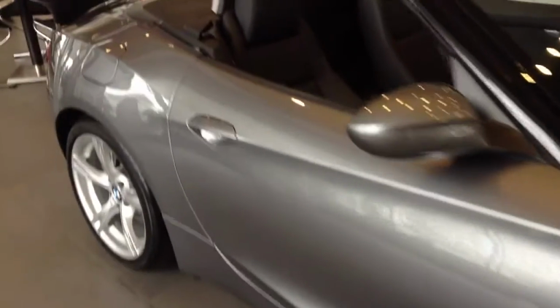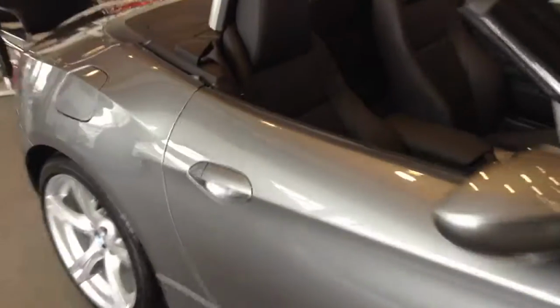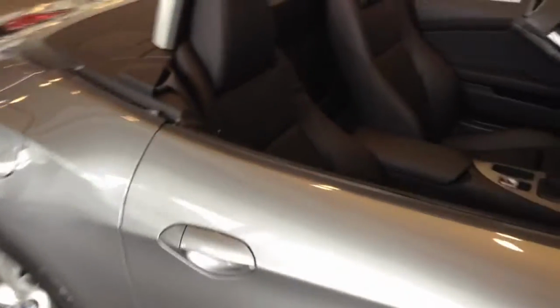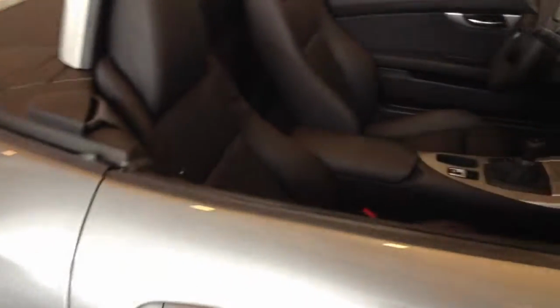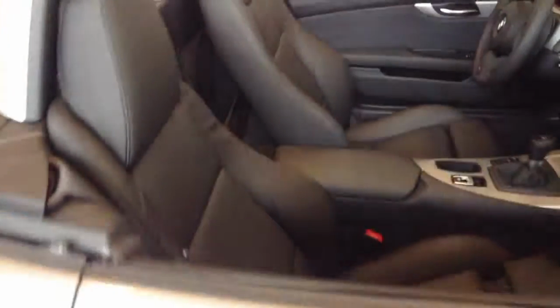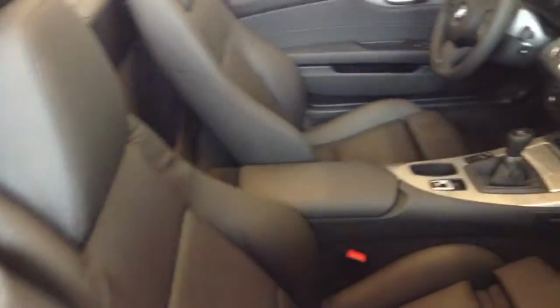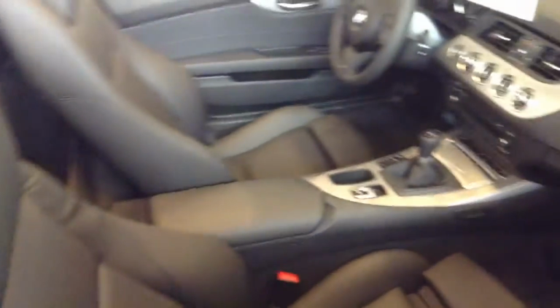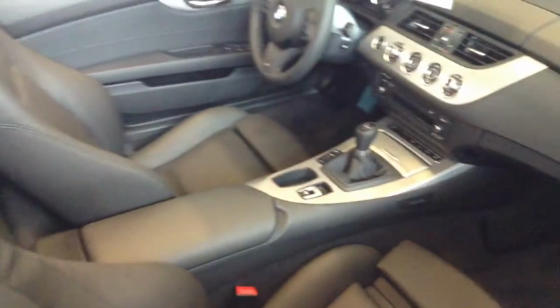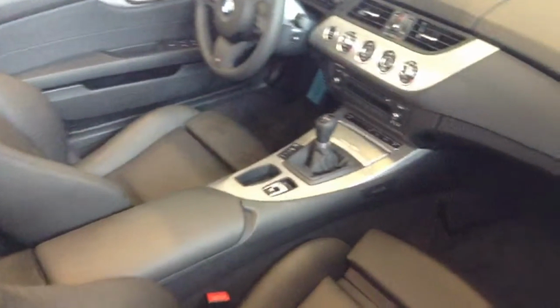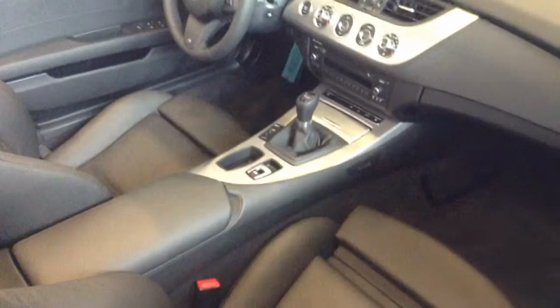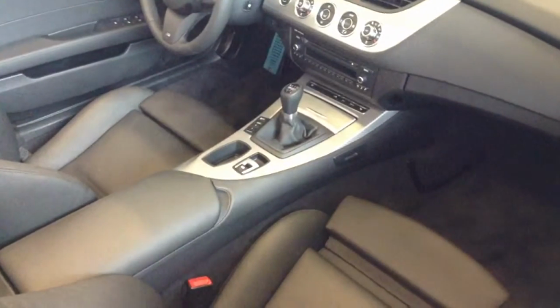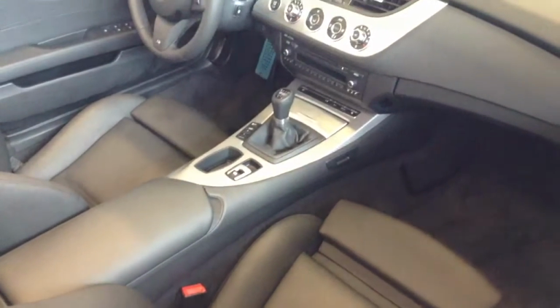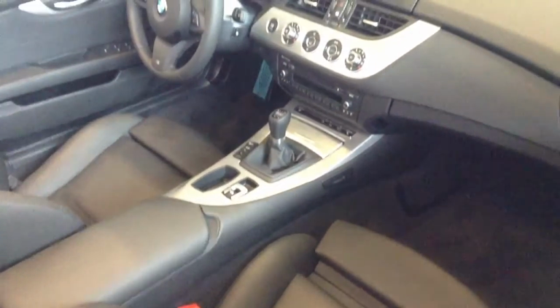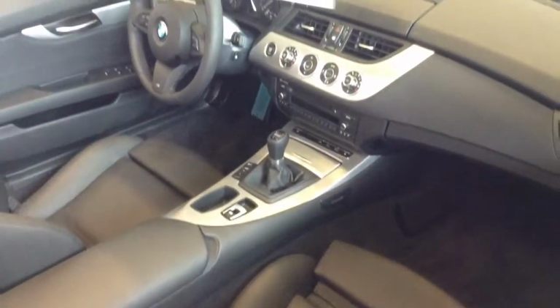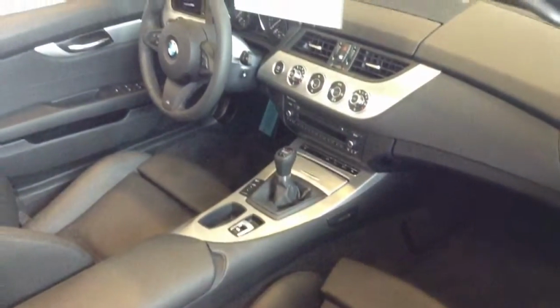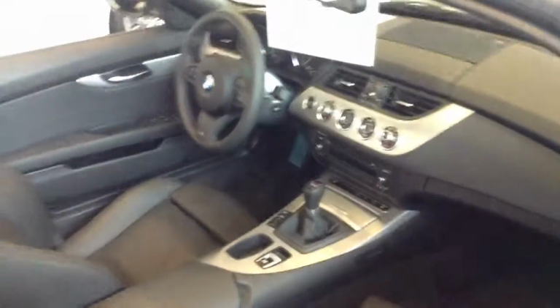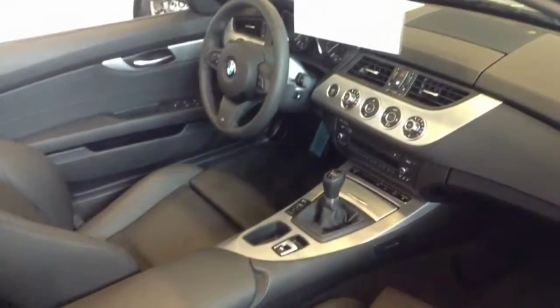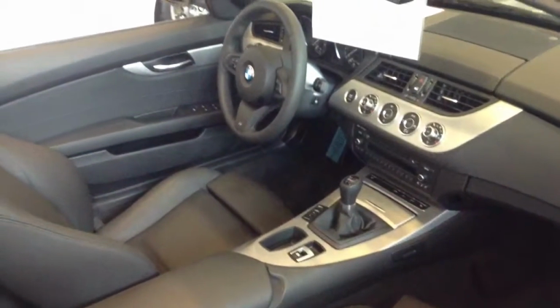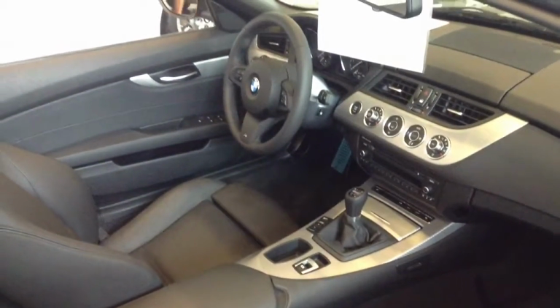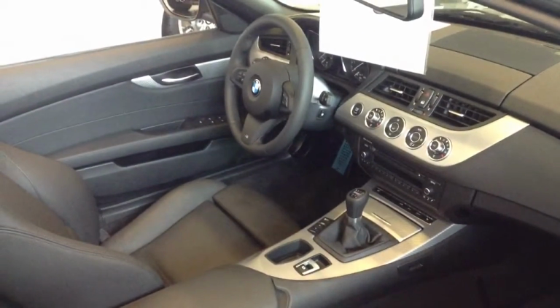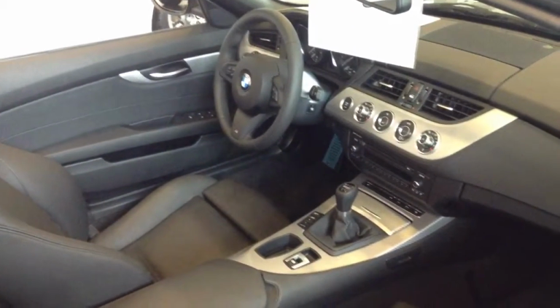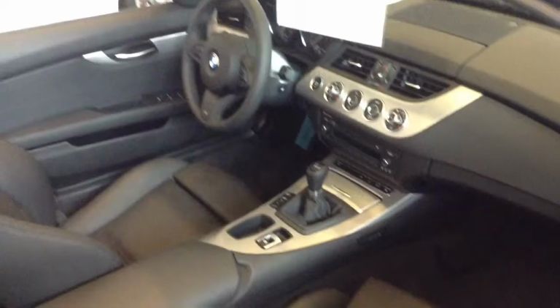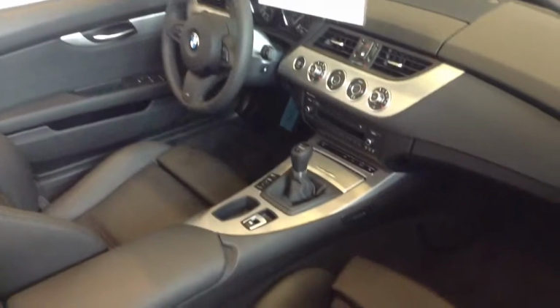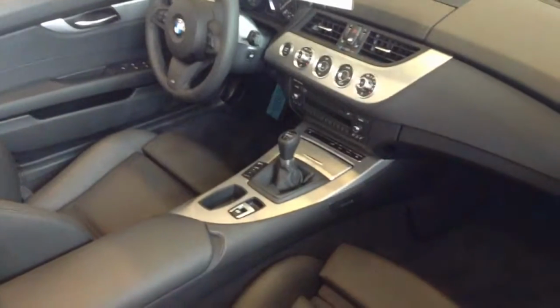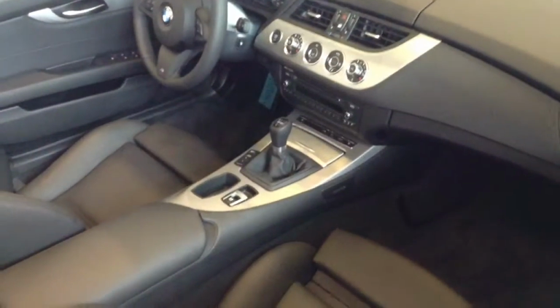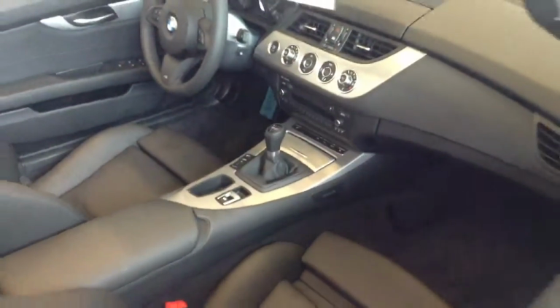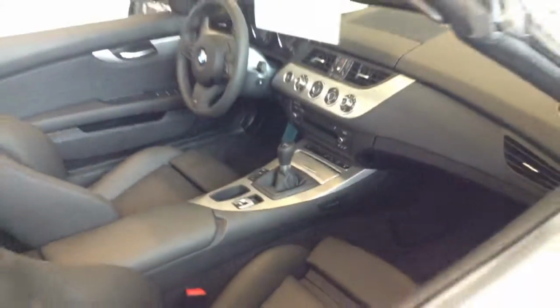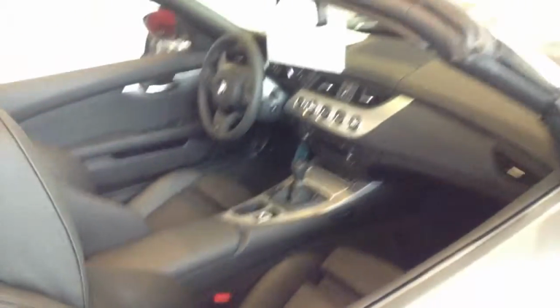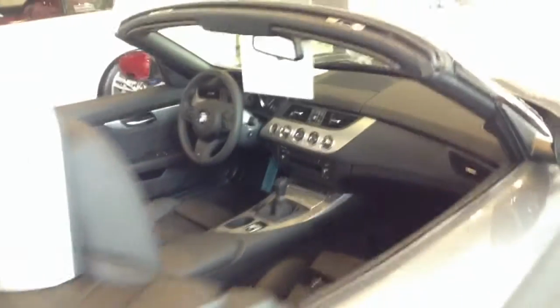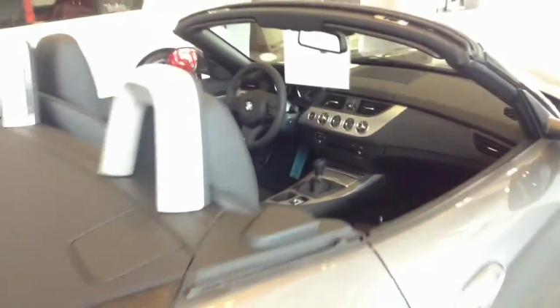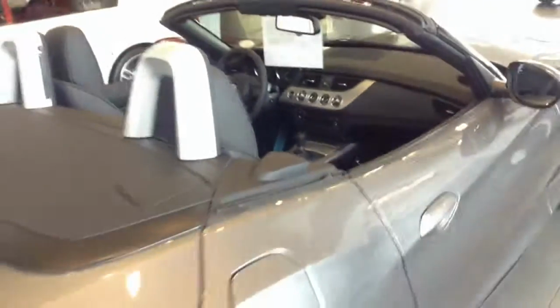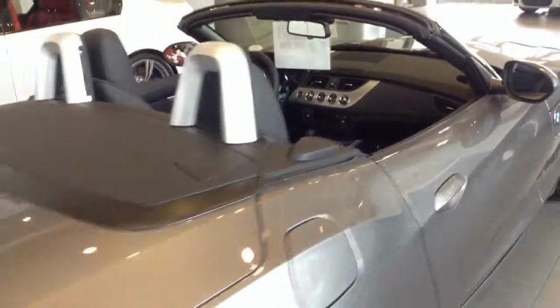This vehicle happens to be the 28i, so it's going to be the four-cylinder turbo, 240 horsepower, 260 foot-pounds of torque. With the M Sport, you're also going to get the M steering wheel and M gear shifter. This one is a manual, so it's a pretty fun car to drive.